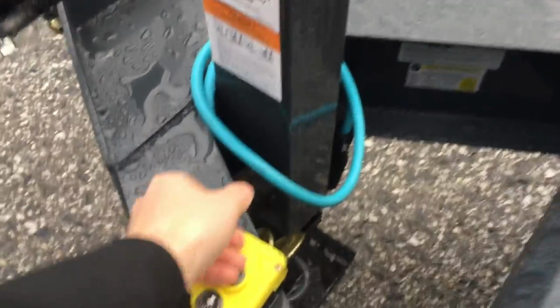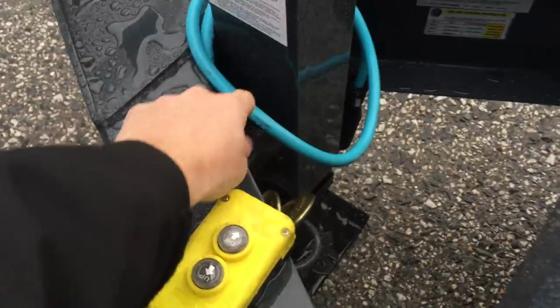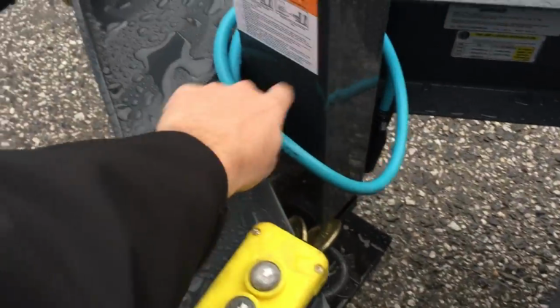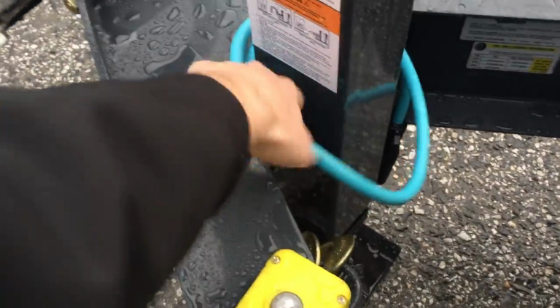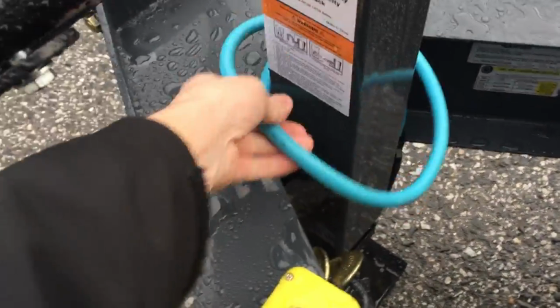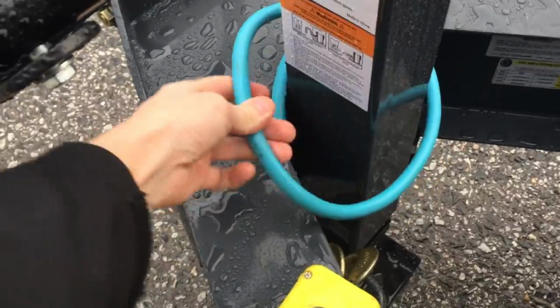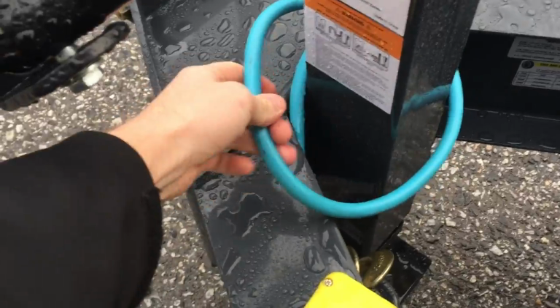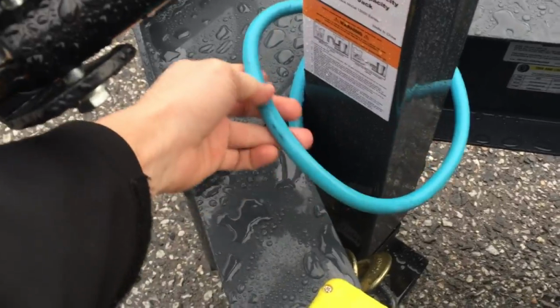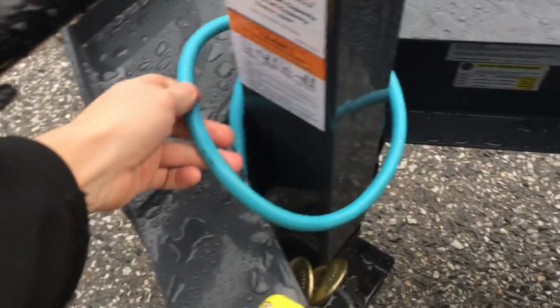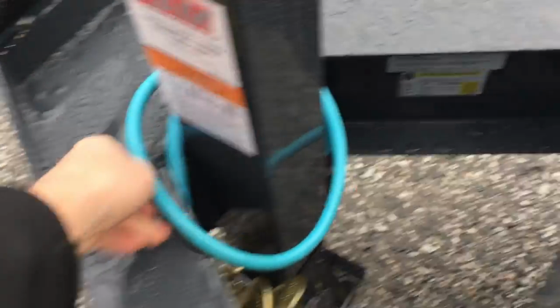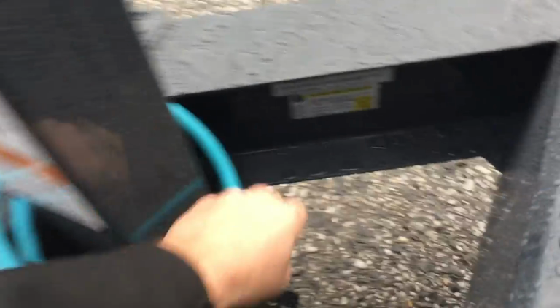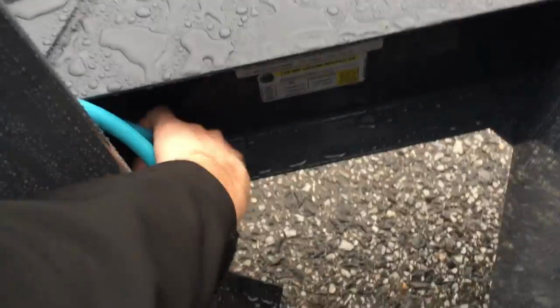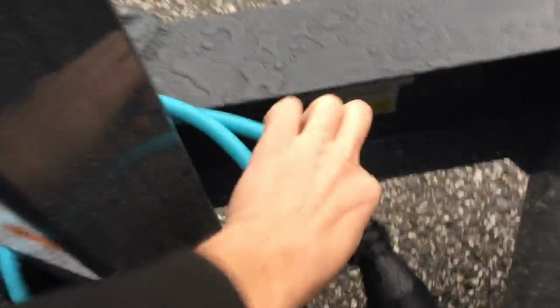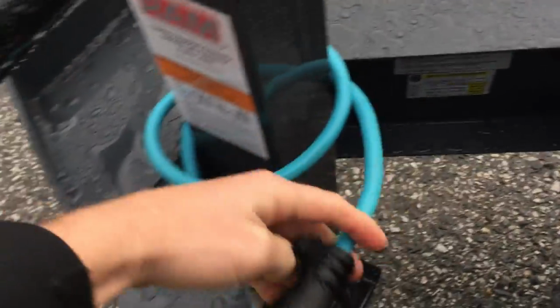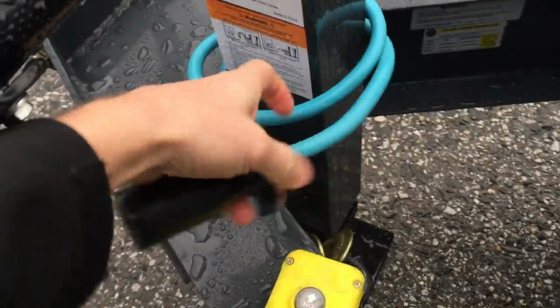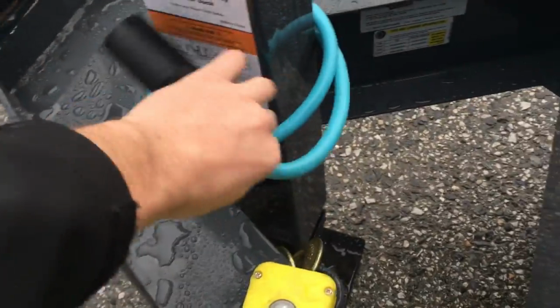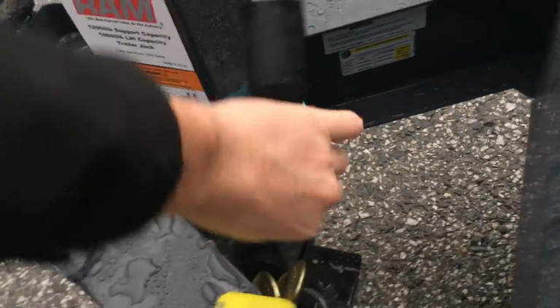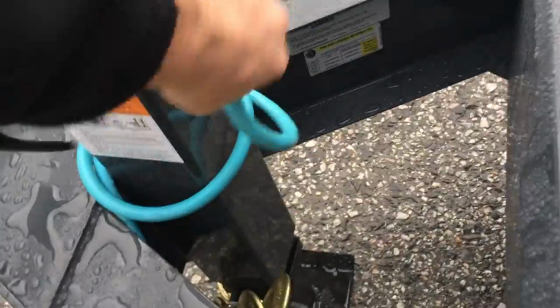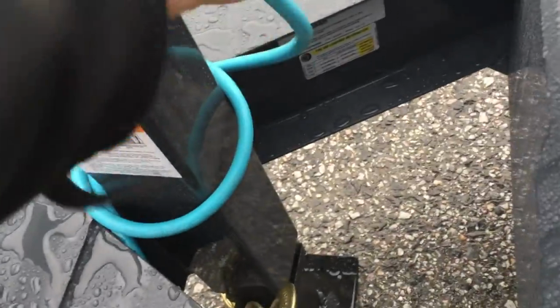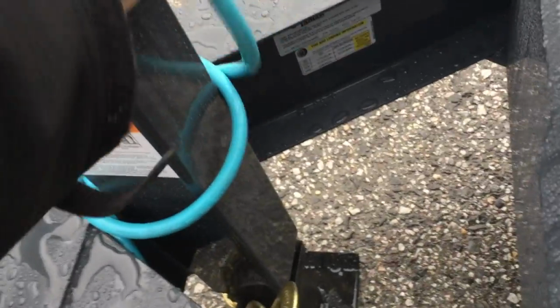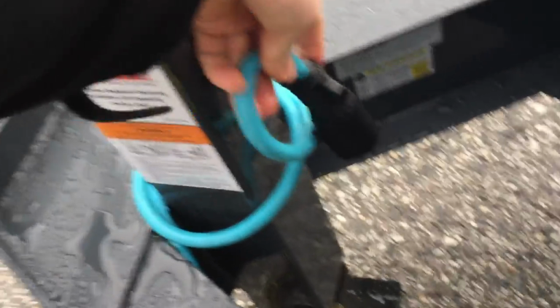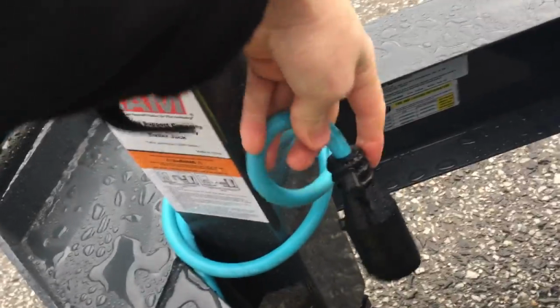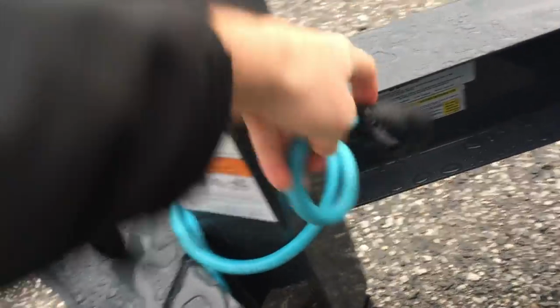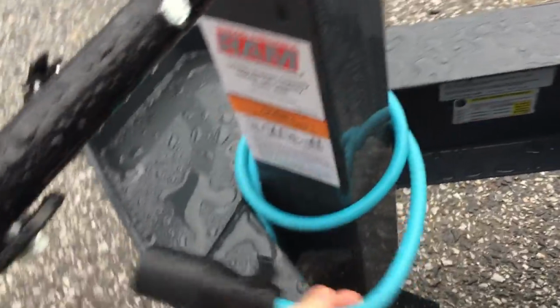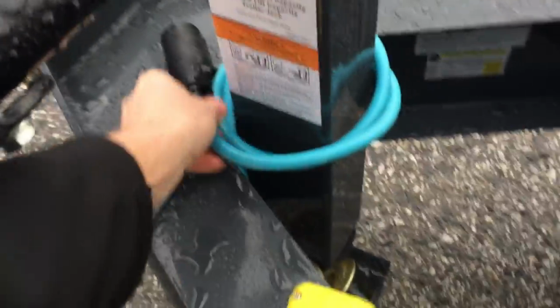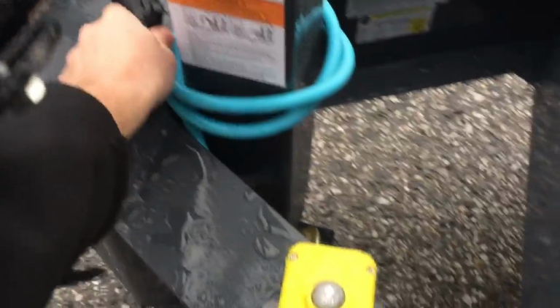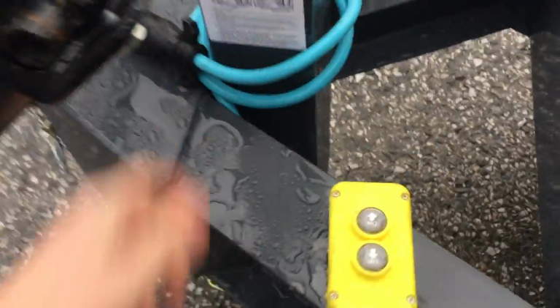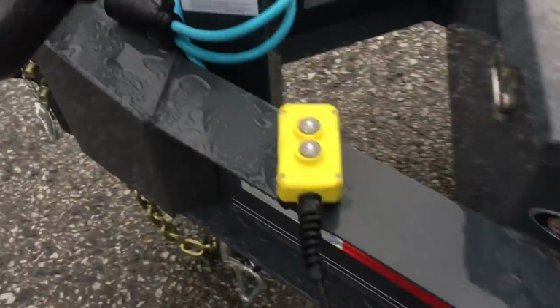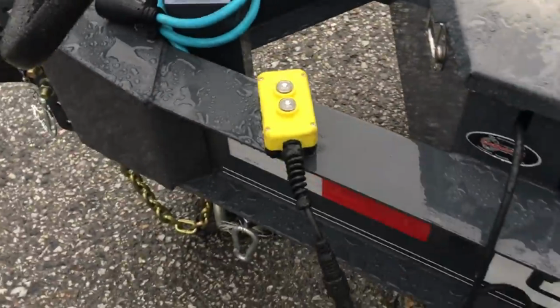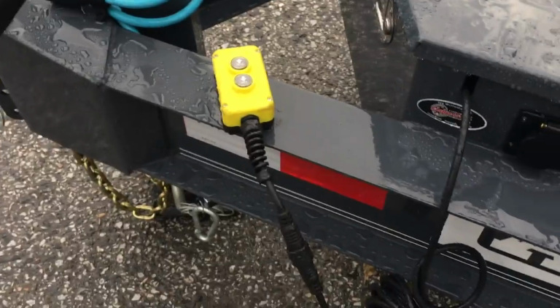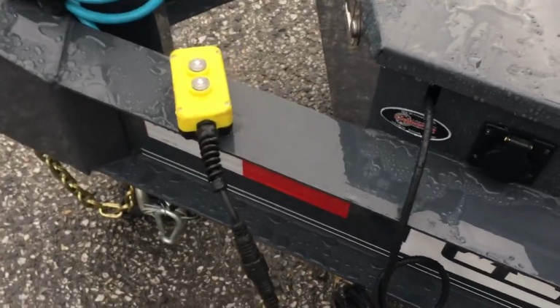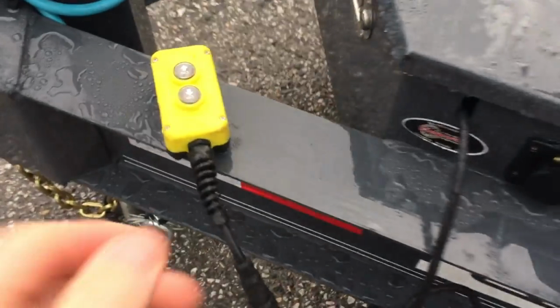This also comes standard with a cold weather wire harness. This harness is very flexible — it's fairly cold out today and yet you can still twist it and bend it, pretty much make a complete circle out of it.